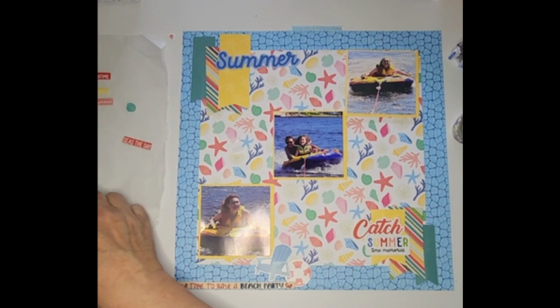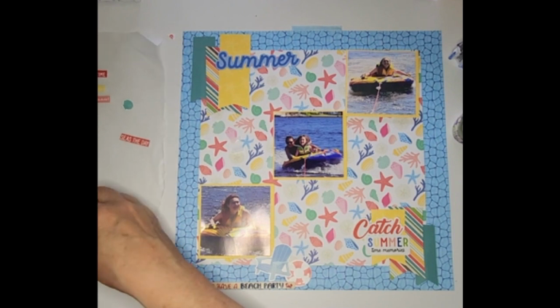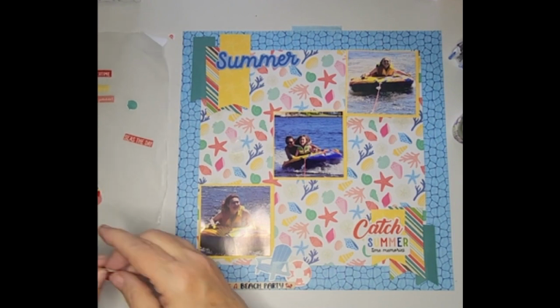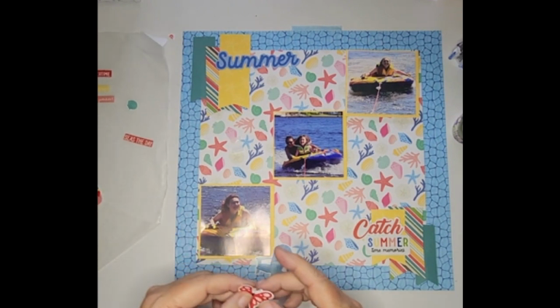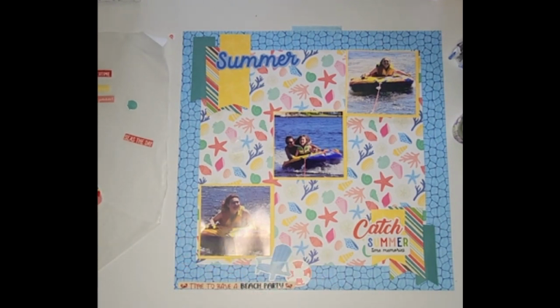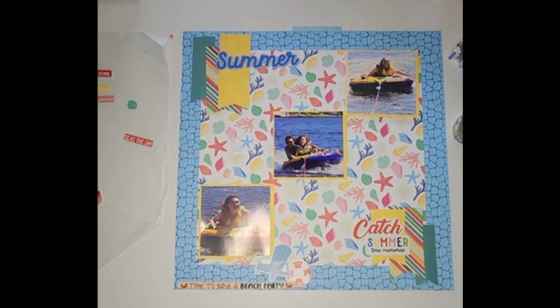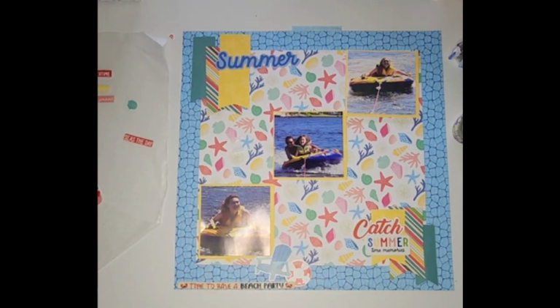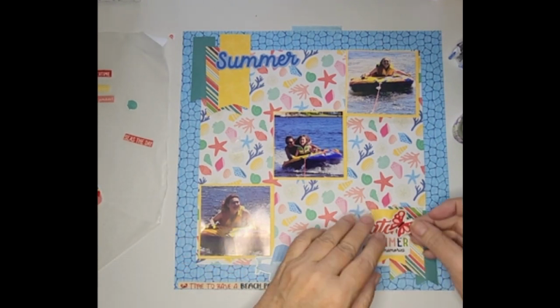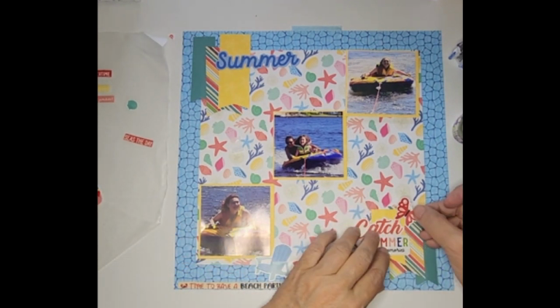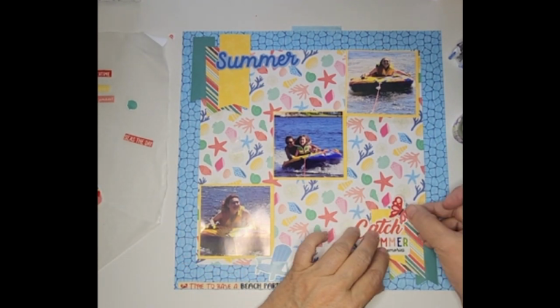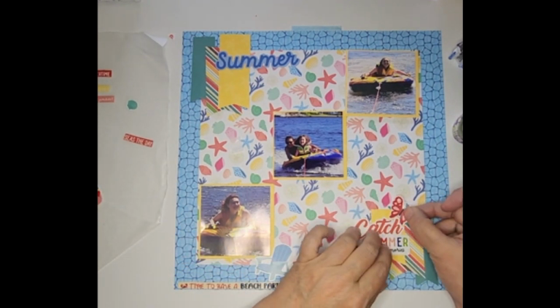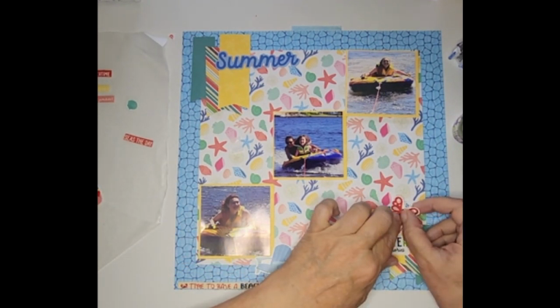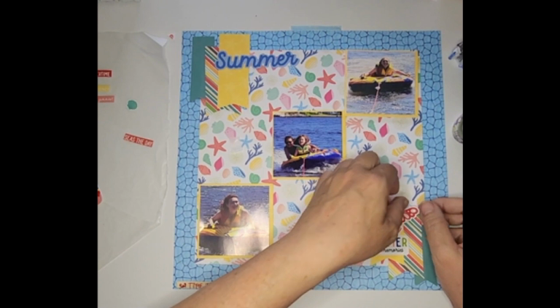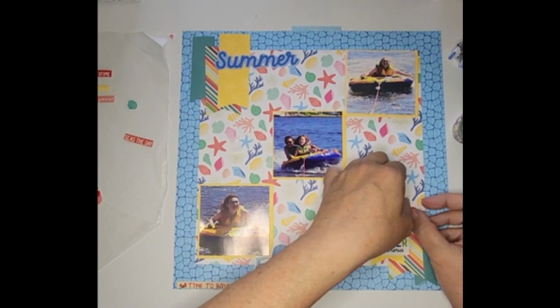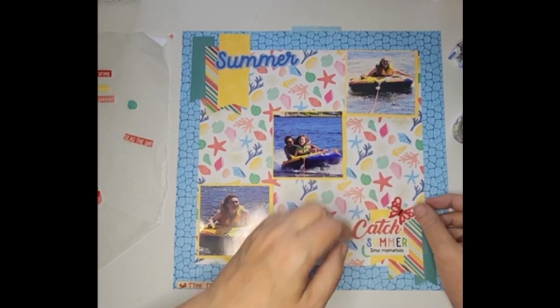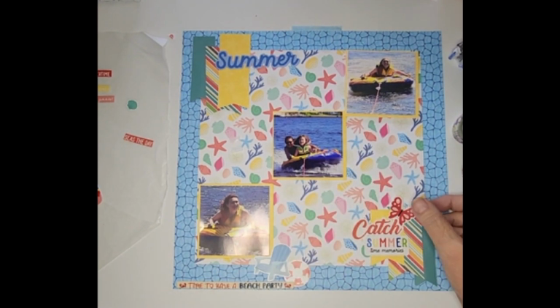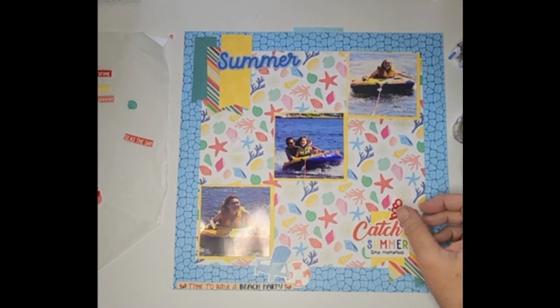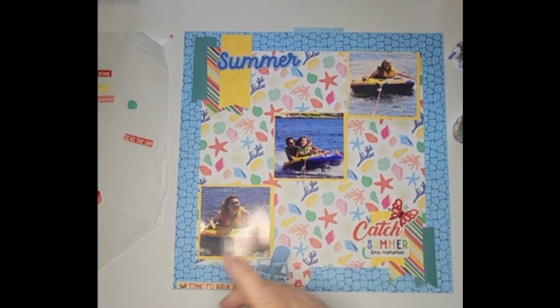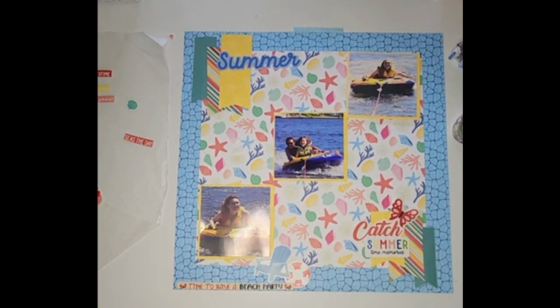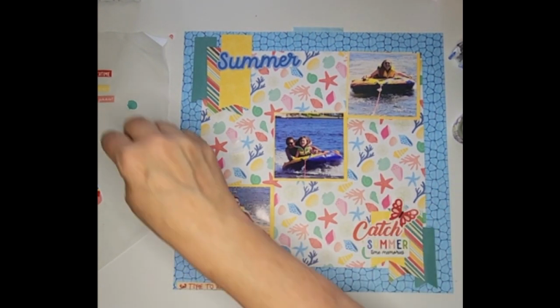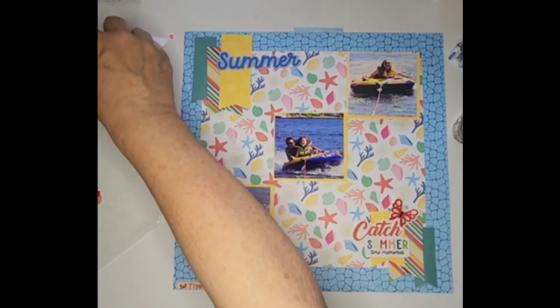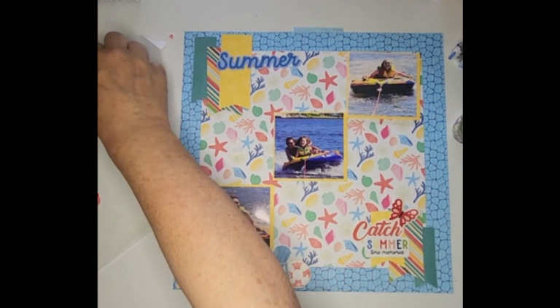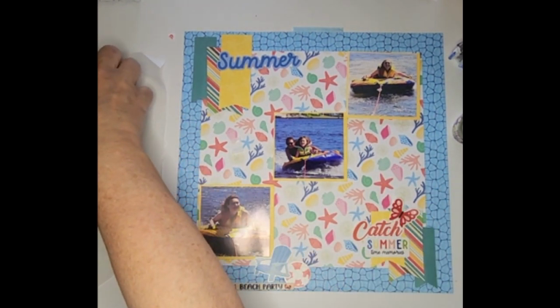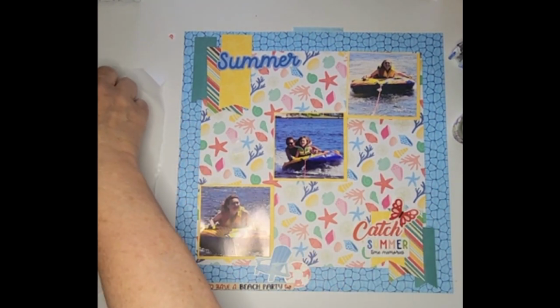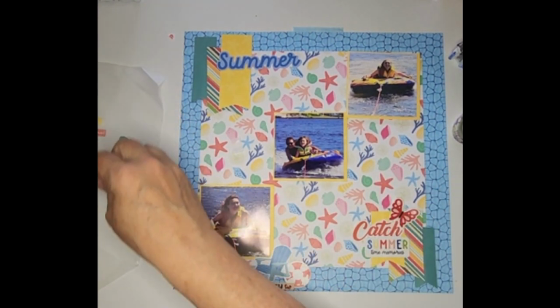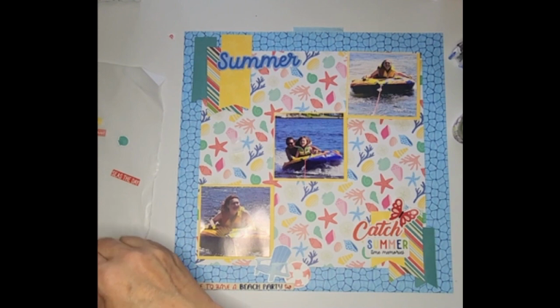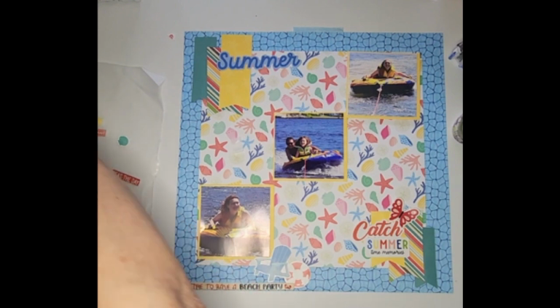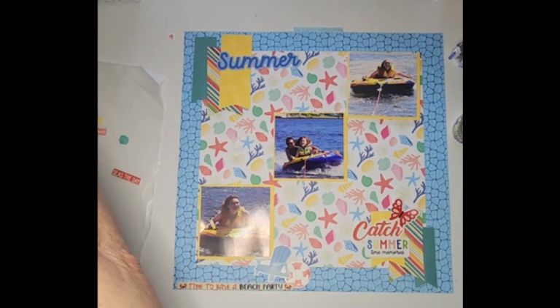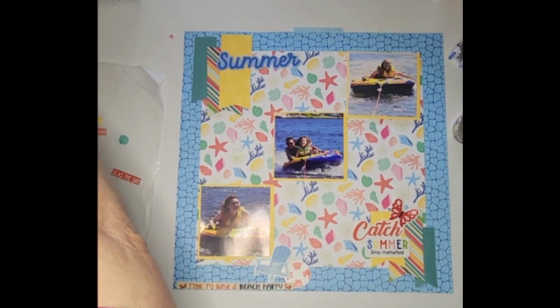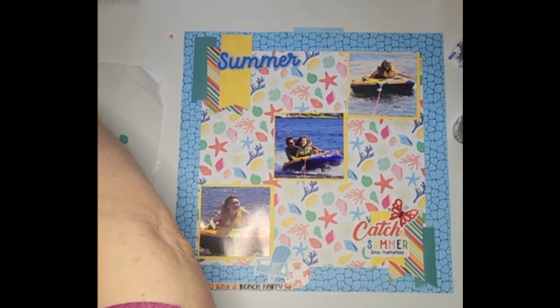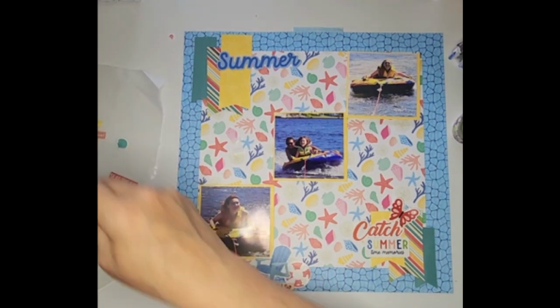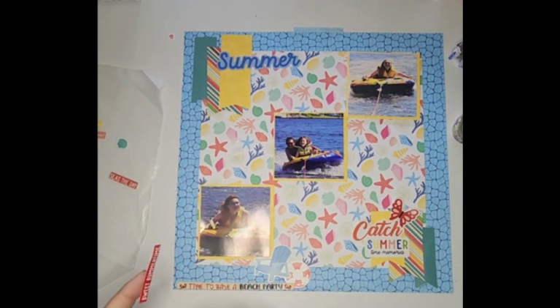And then I have this inner tube, which is kind of what they're riding on. I'll decide if I want that up here, or maybe put it back here with the chair to add a little pop of color. I have a butterfly too — everybody likes catching butterflies in the summertime — so I'm going to put that up there, just as a little joke.